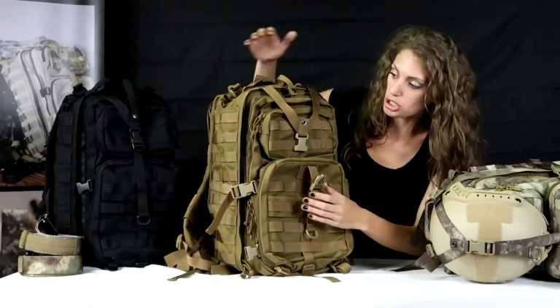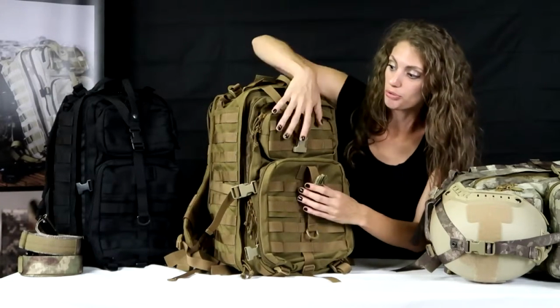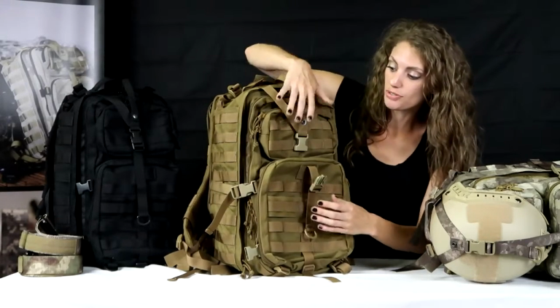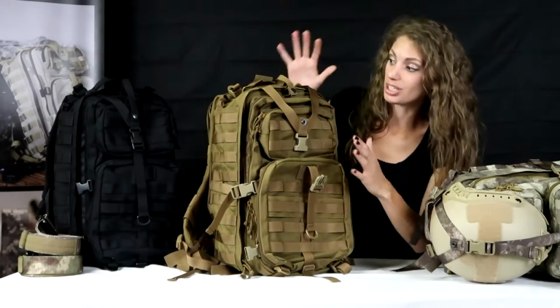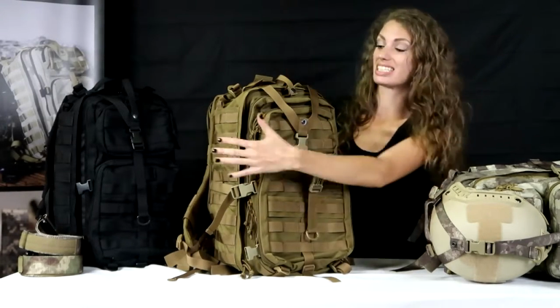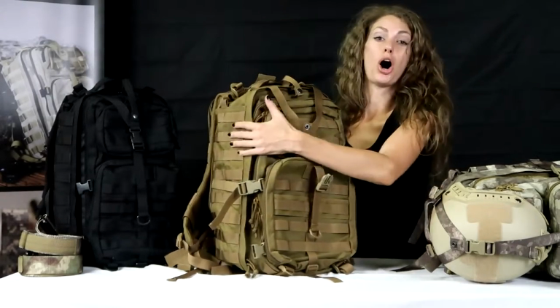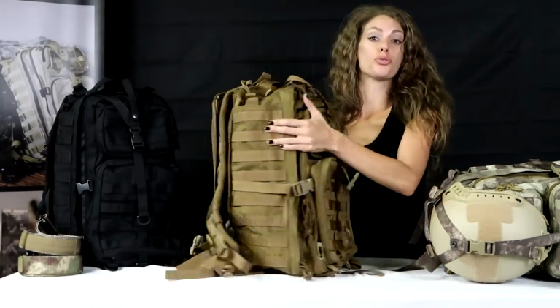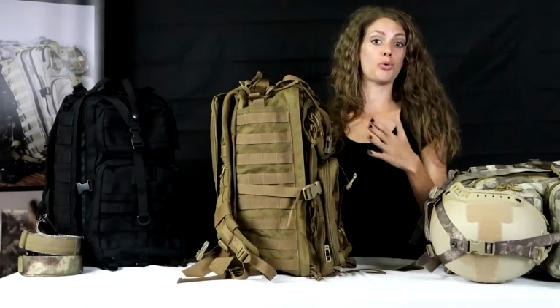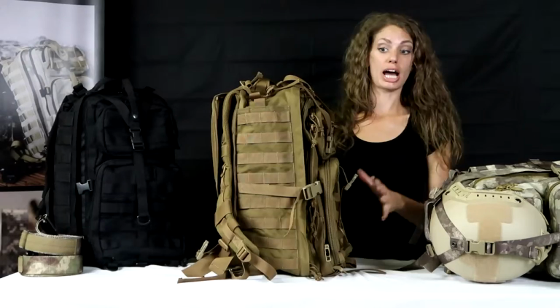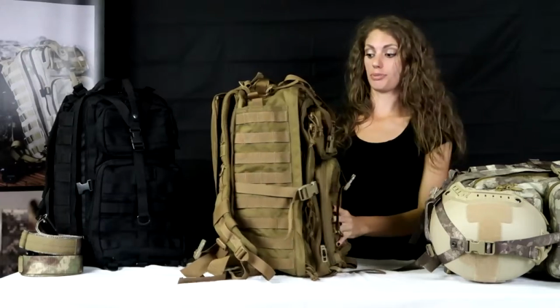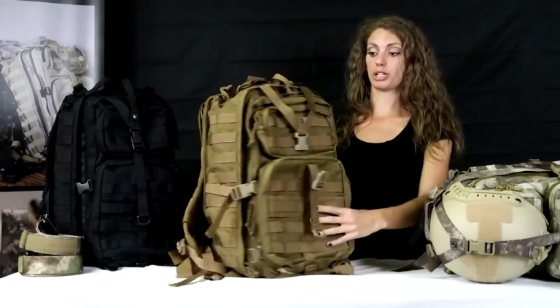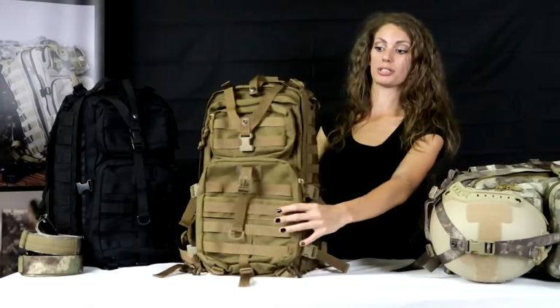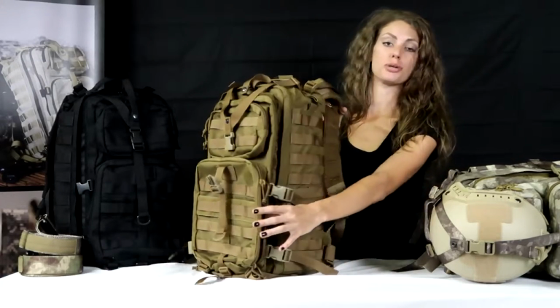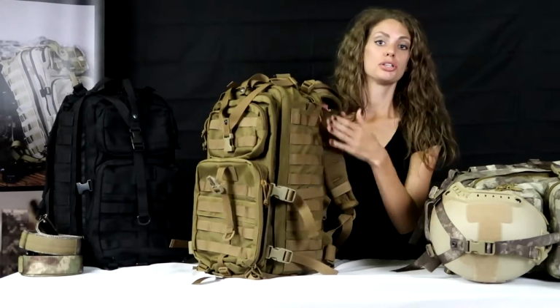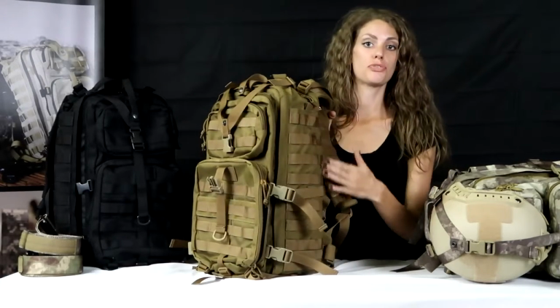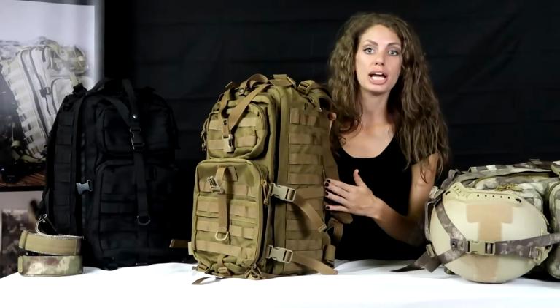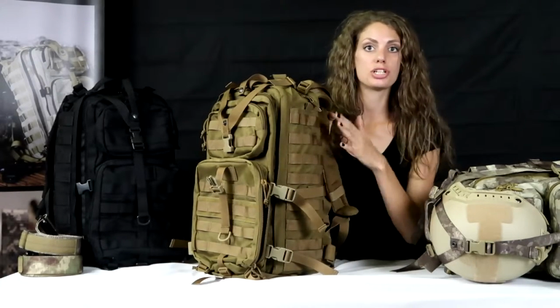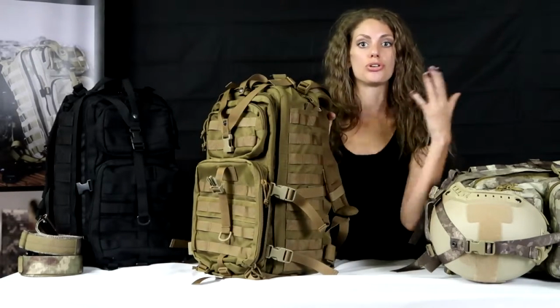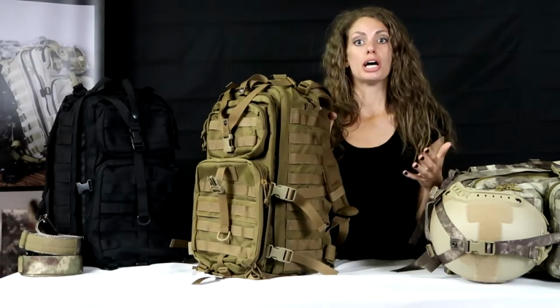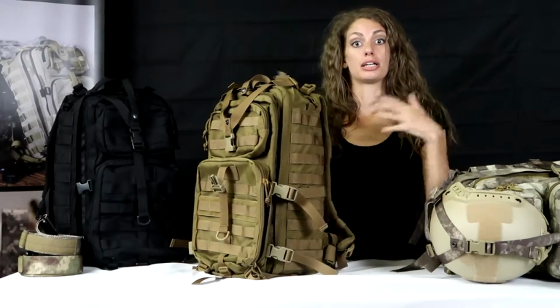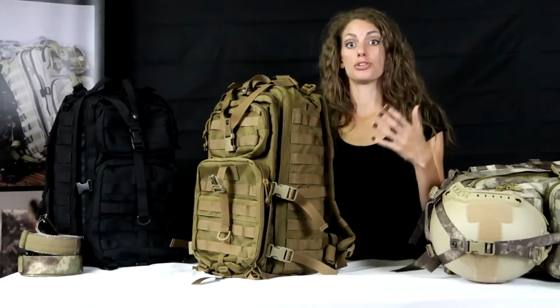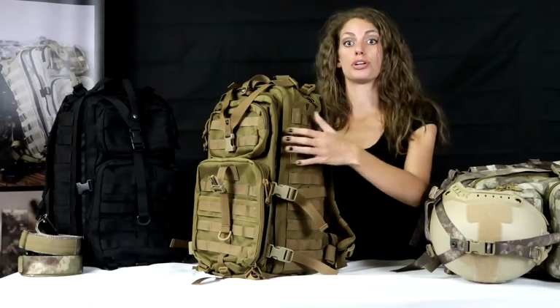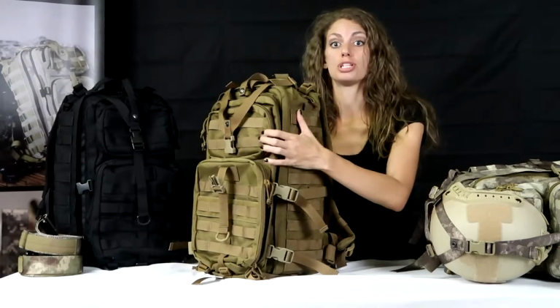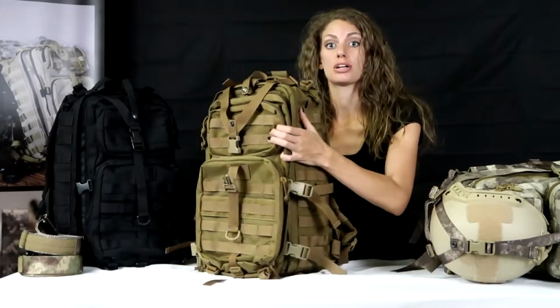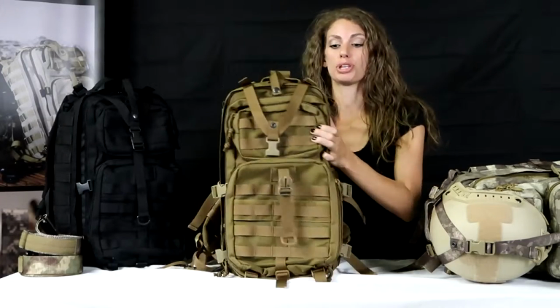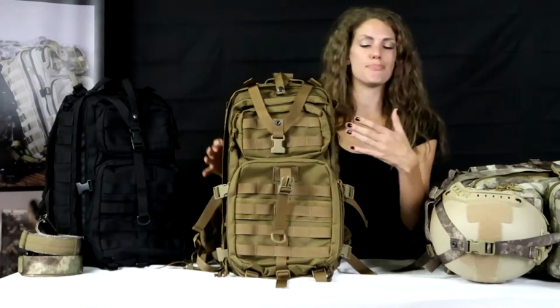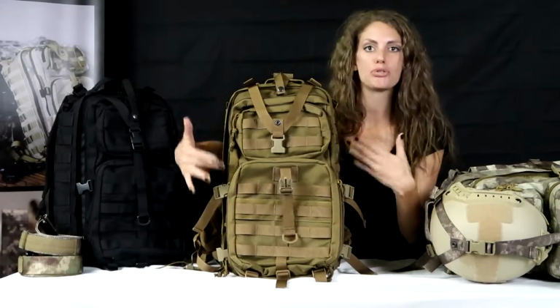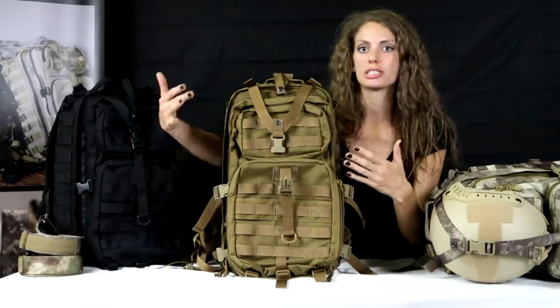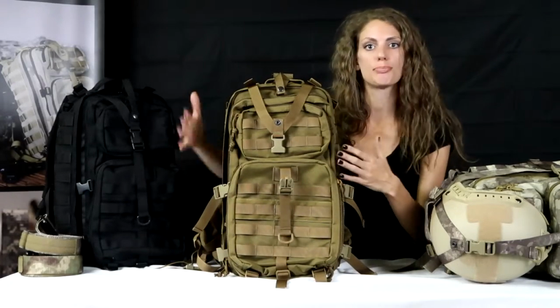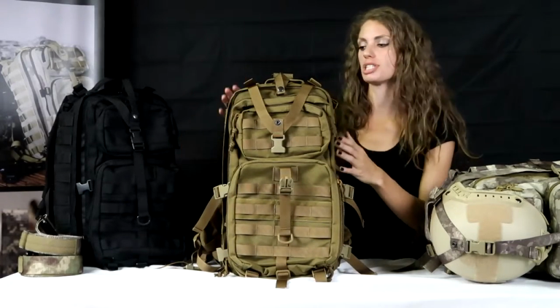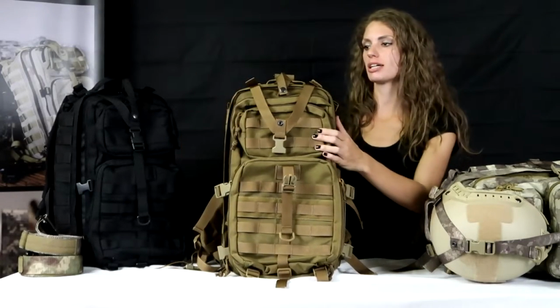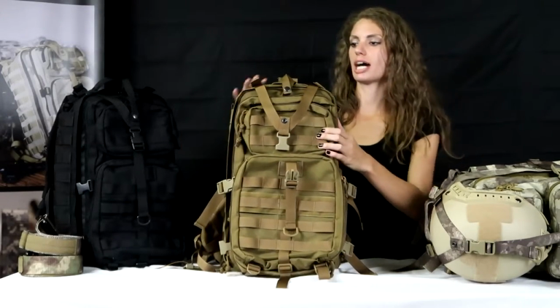First of all, throughout the bag we have the MOLLE webbing system. This is for any additional carriers or gear that you need to take along with you — any pouches, camera pouches, anything like that.